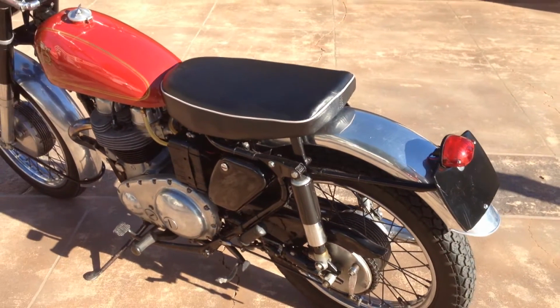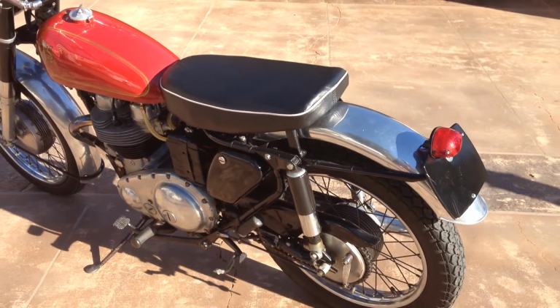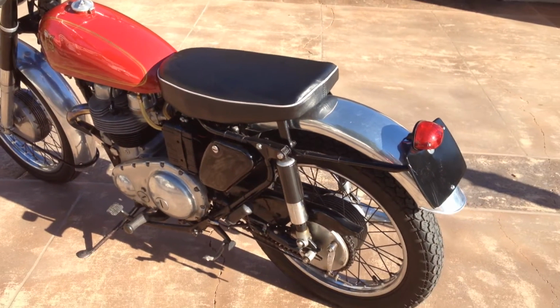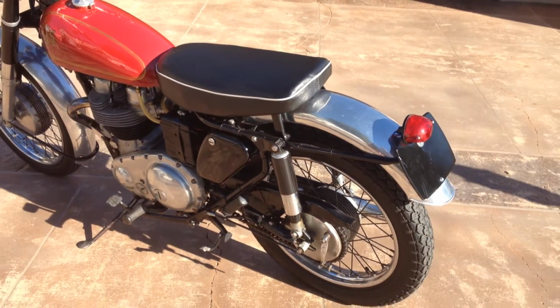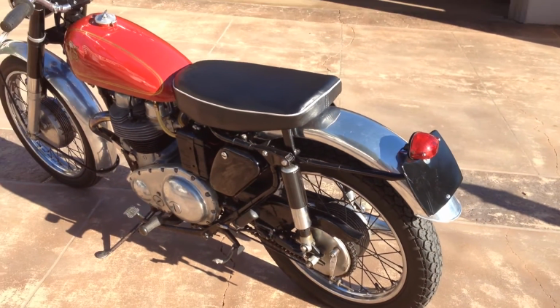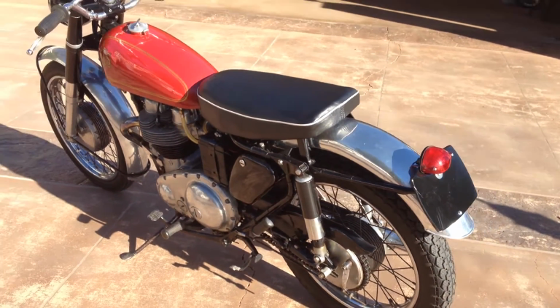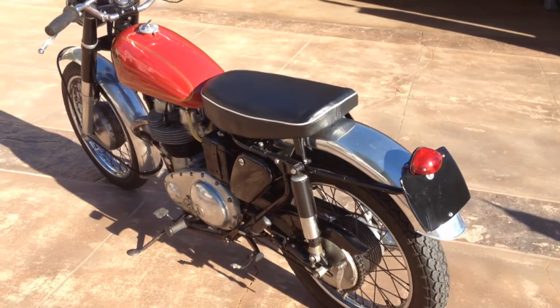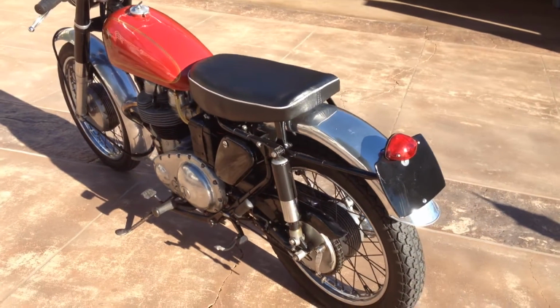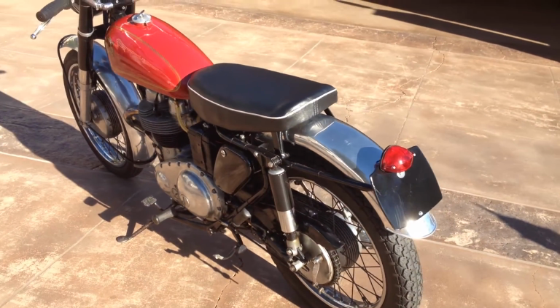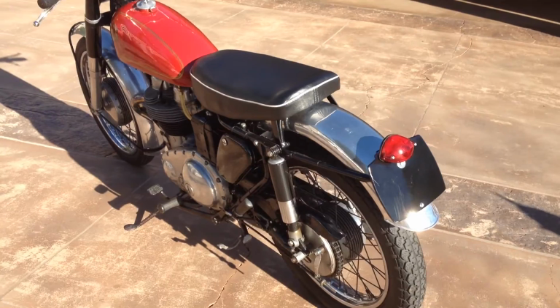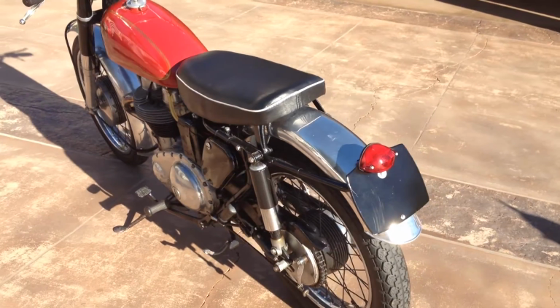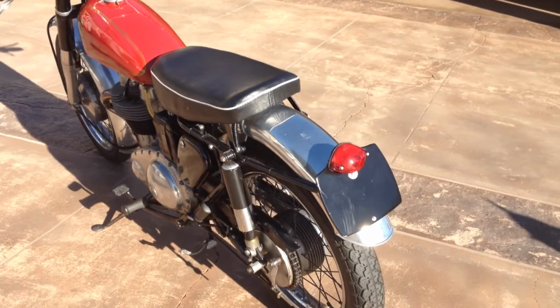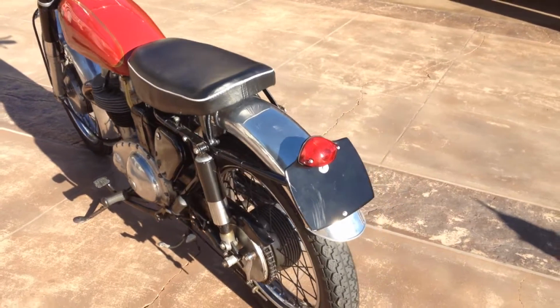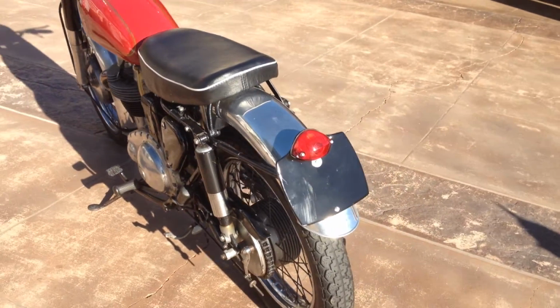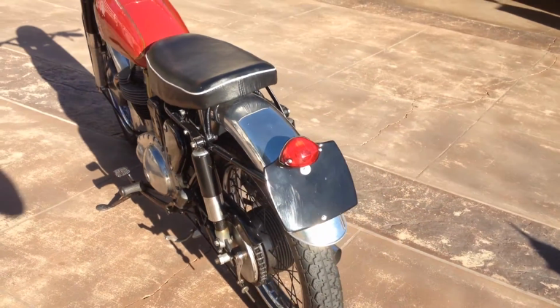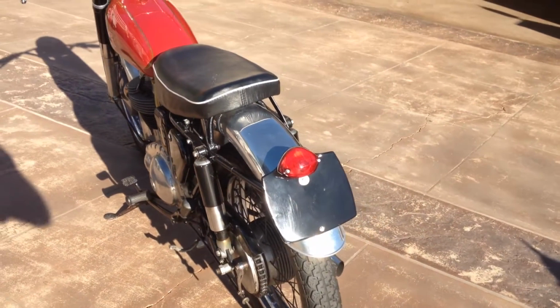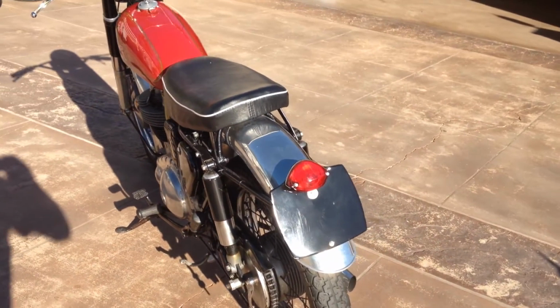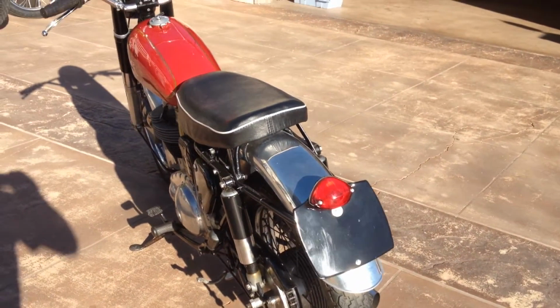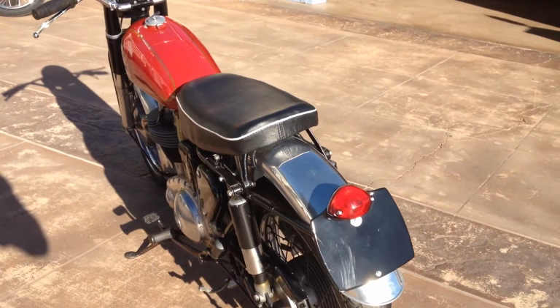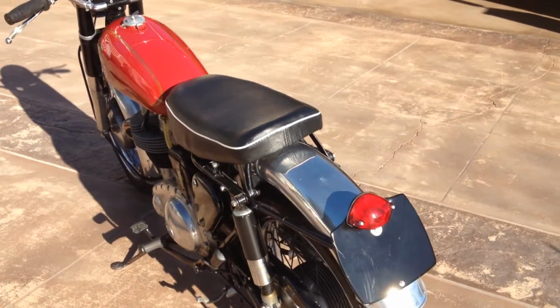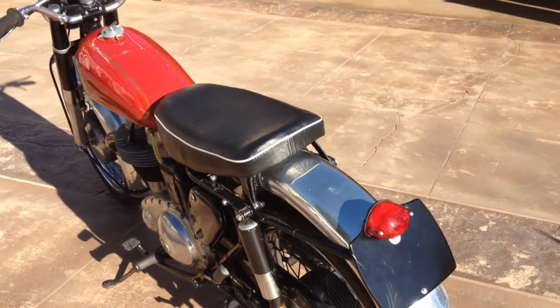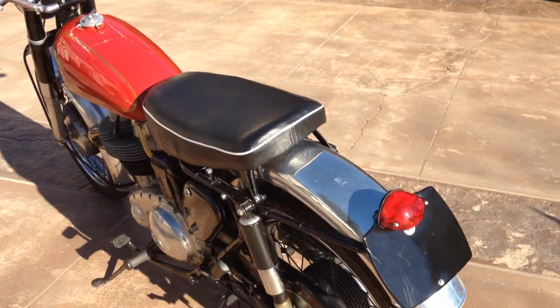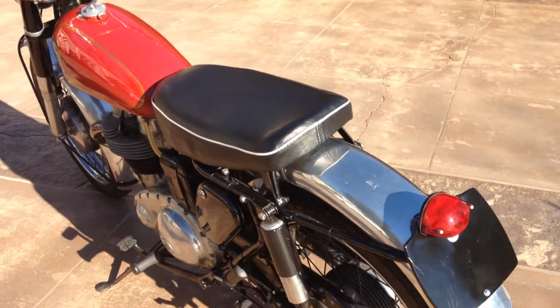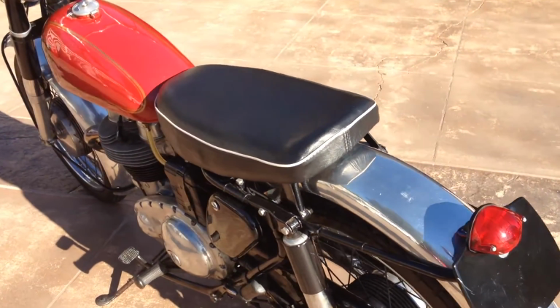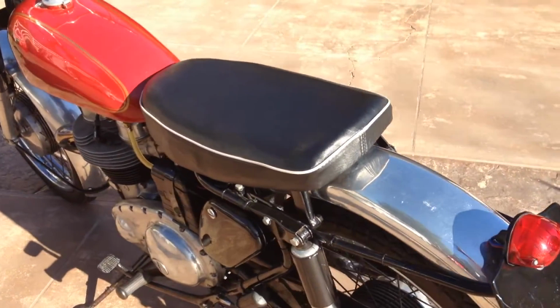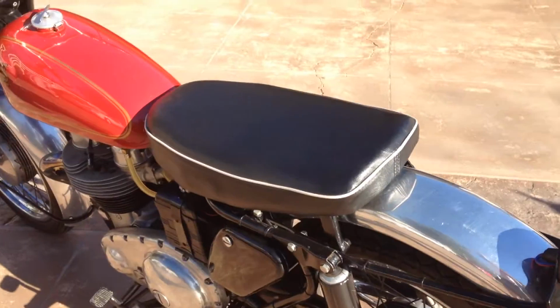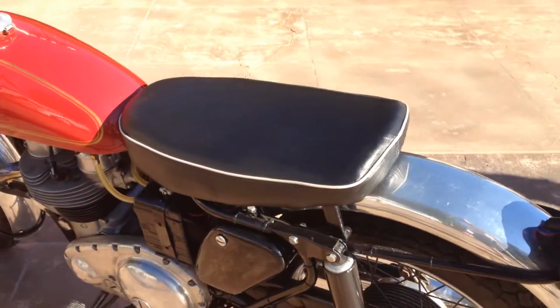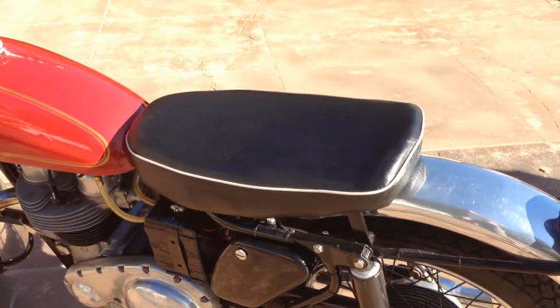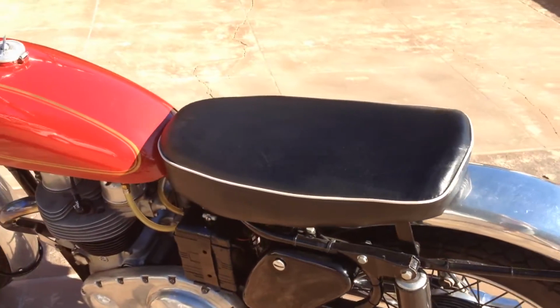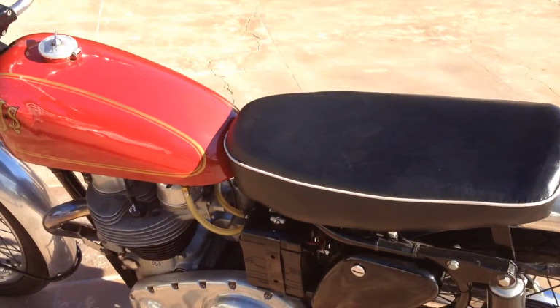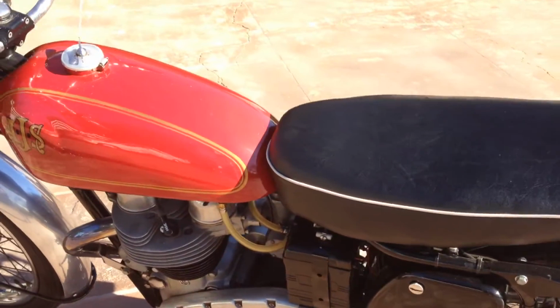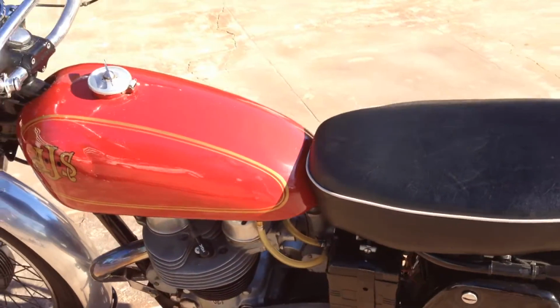This bike would be a great addition to any collection, or if you wanted a nice British bike for a weekend rider, this would also suffice because the 650 will run very nicely.